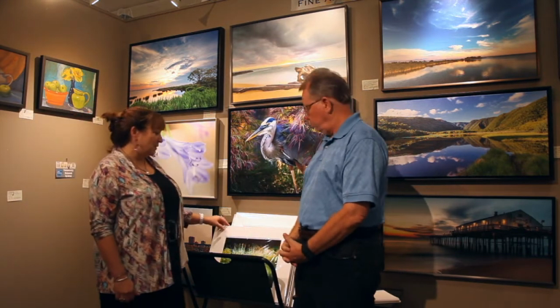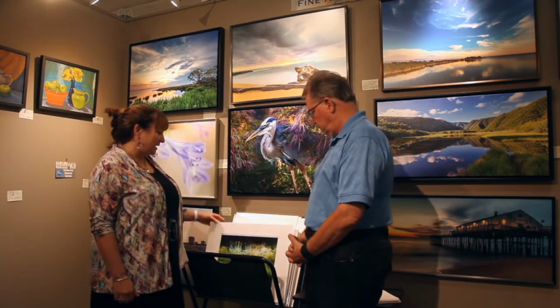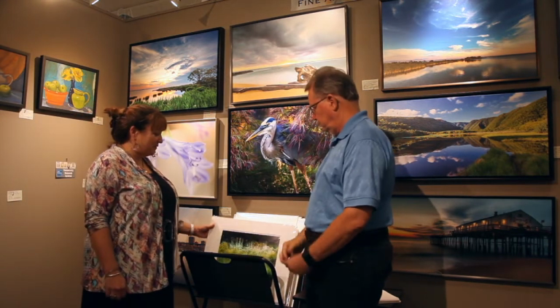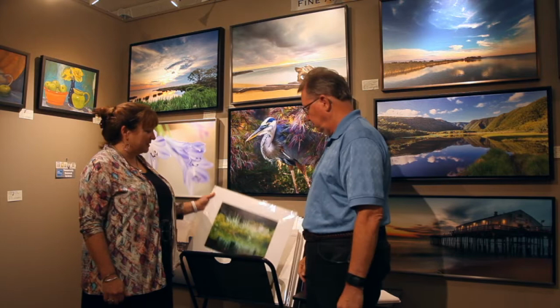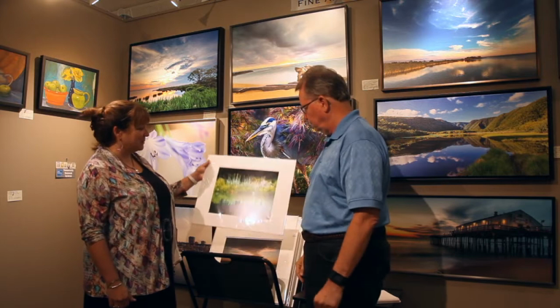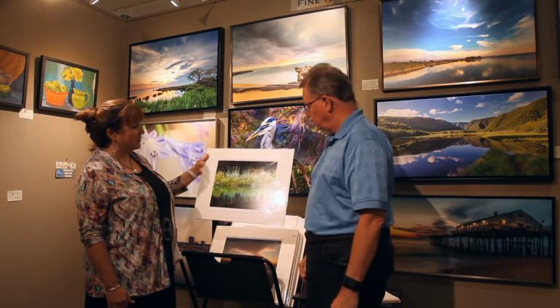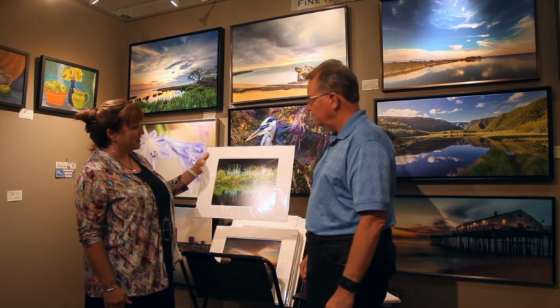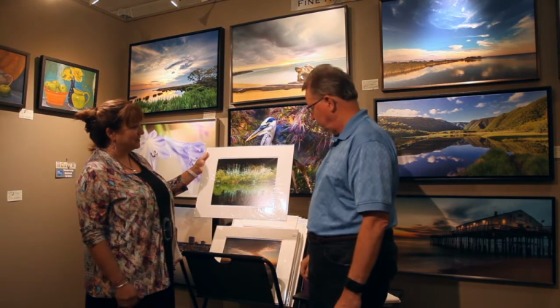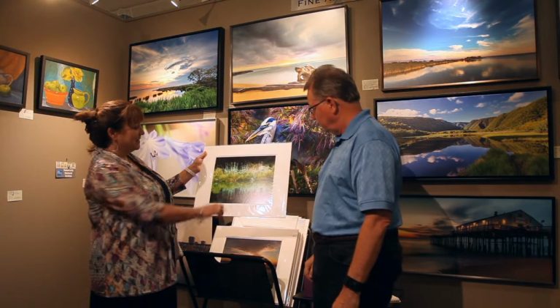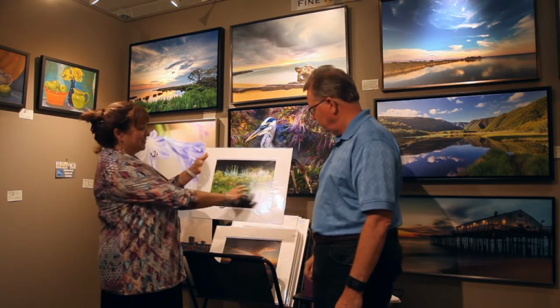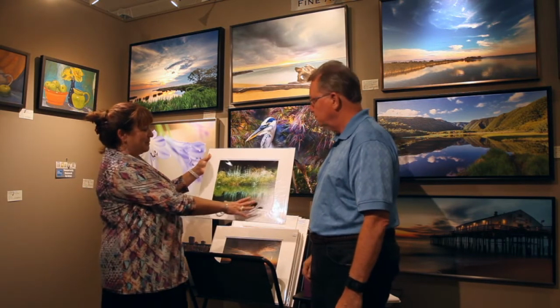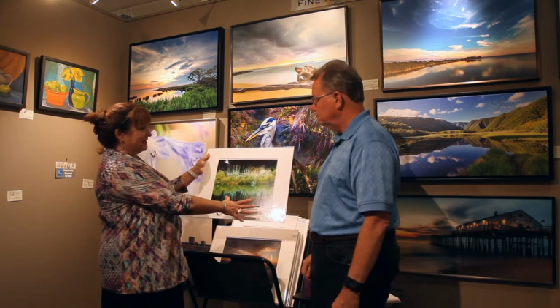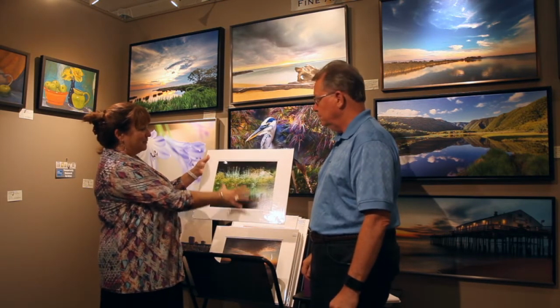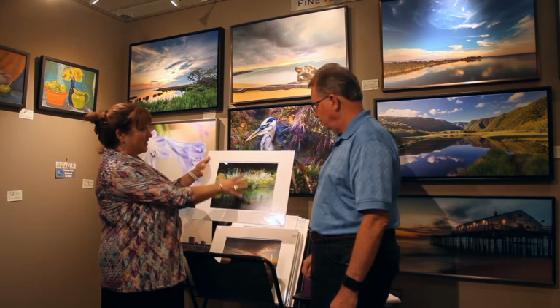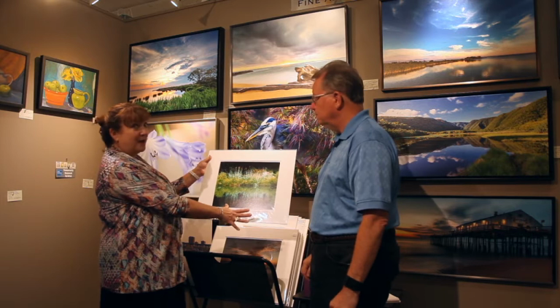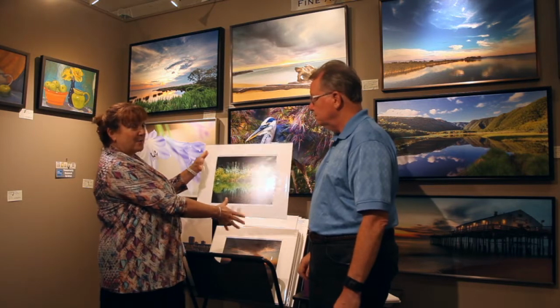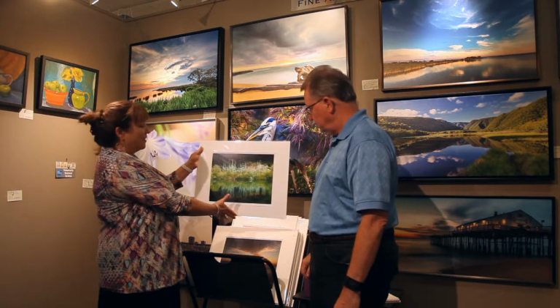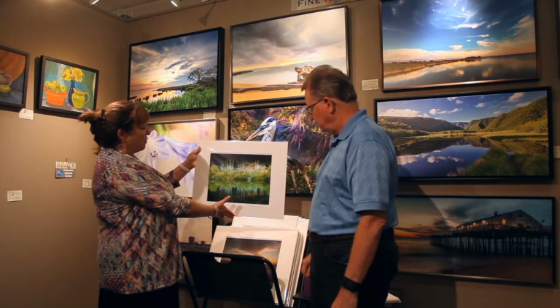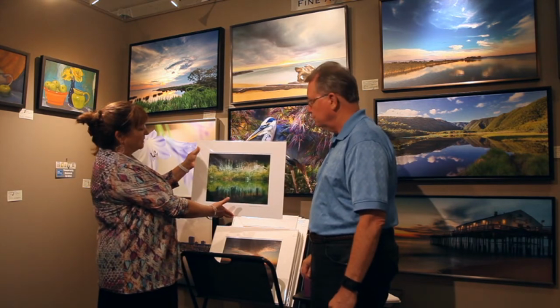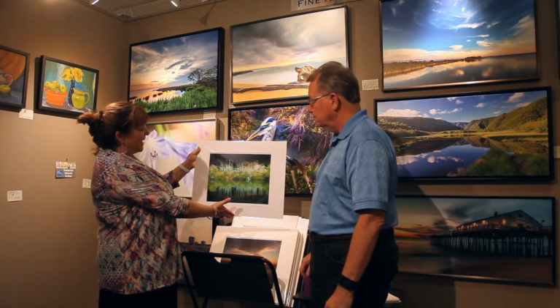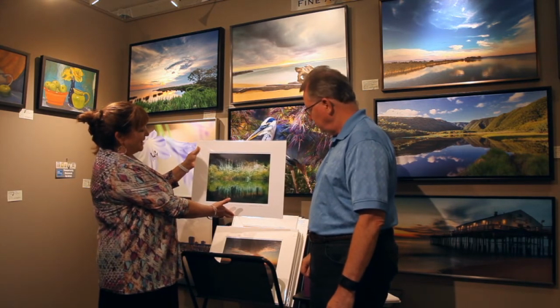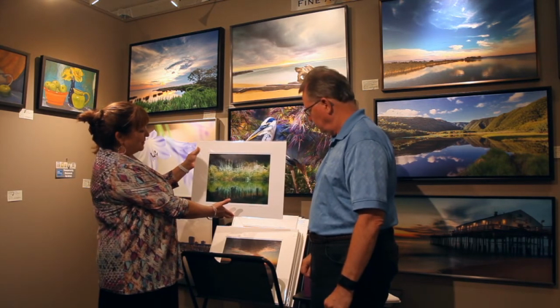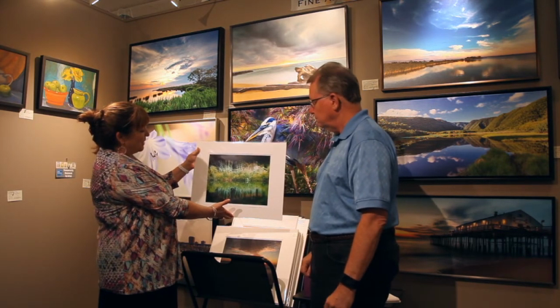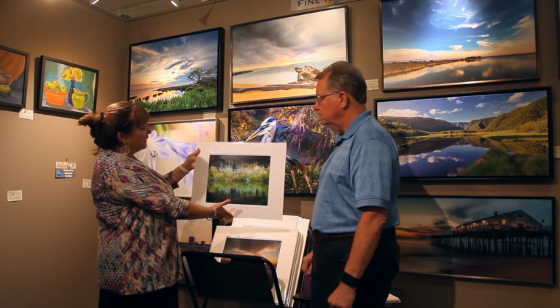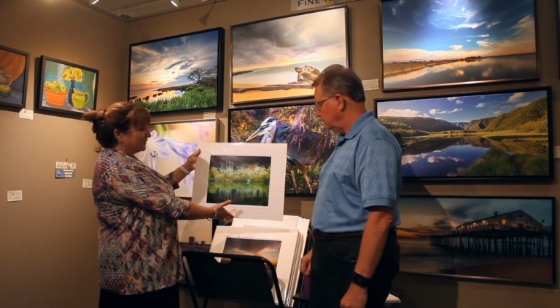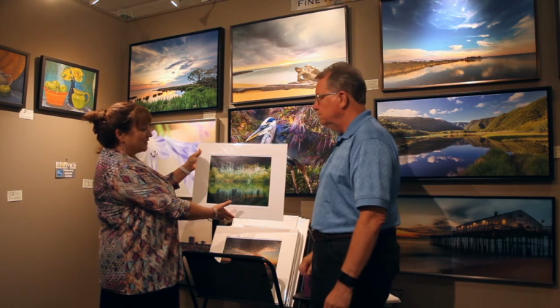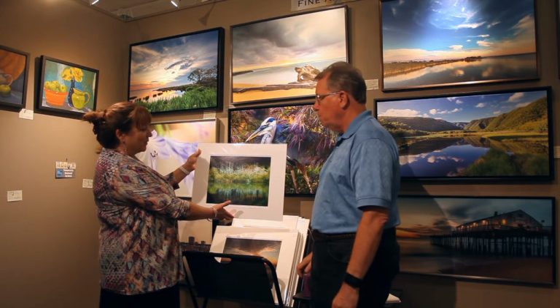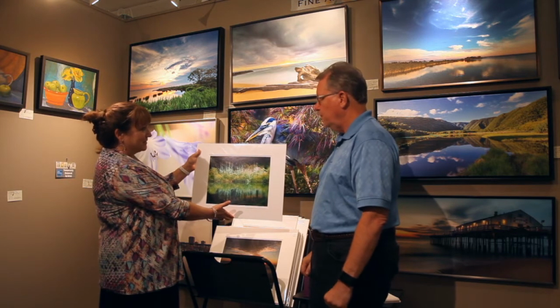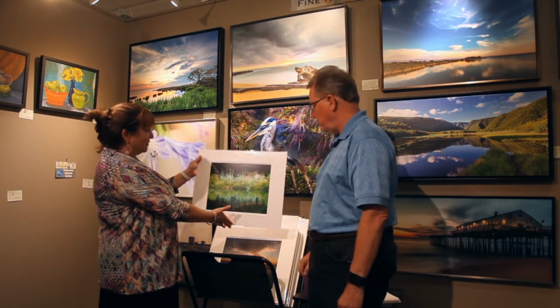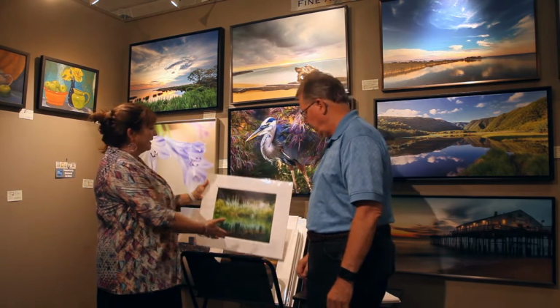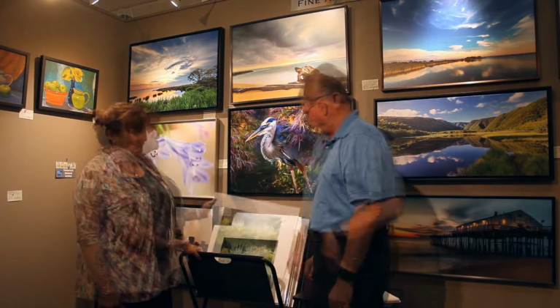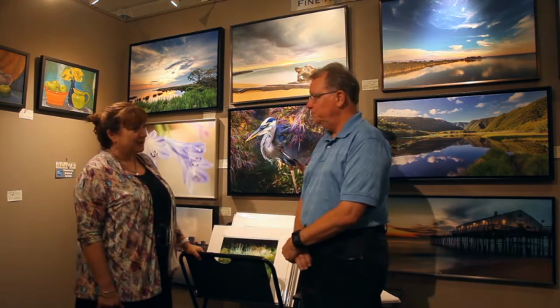We were talking before we started this about some of the reflections, and this is just amazing — the reflection that you get with the water and all the colors. It's just gorgeous, it really is.